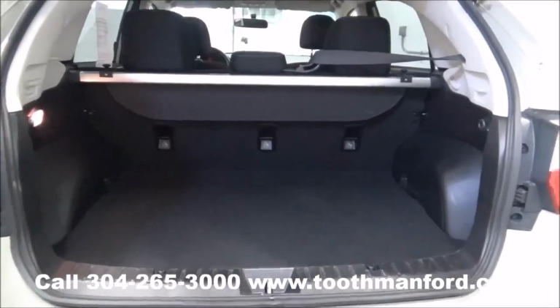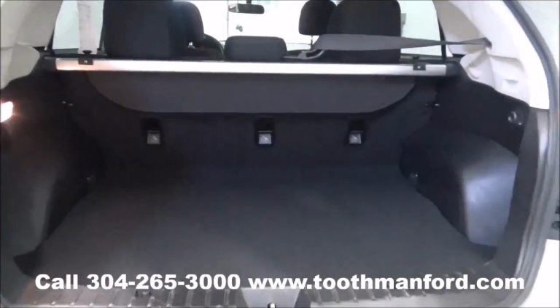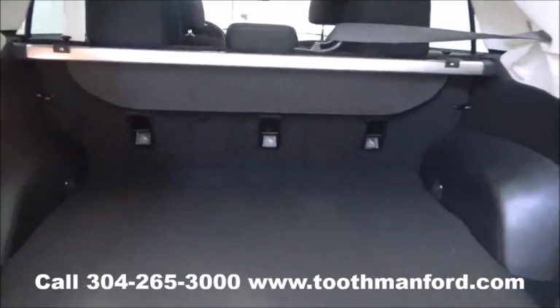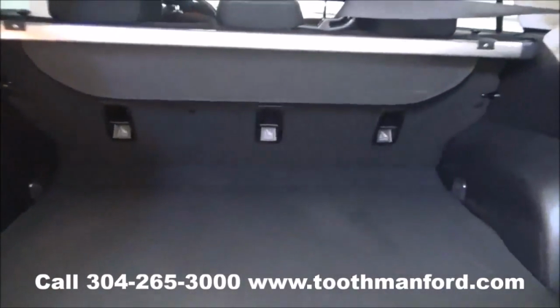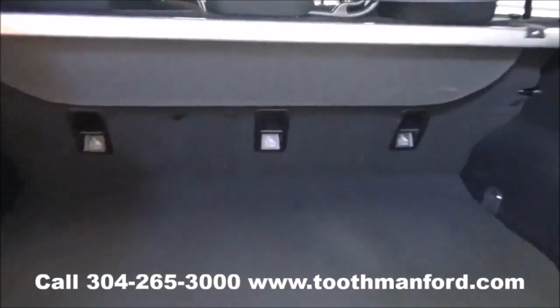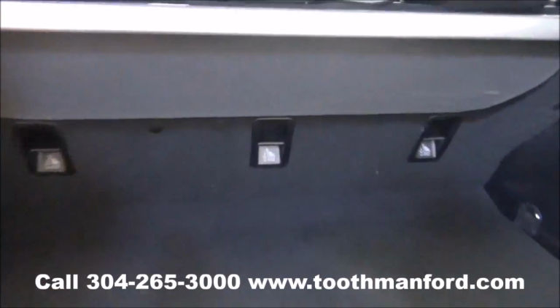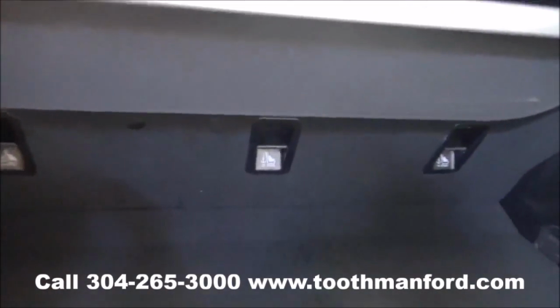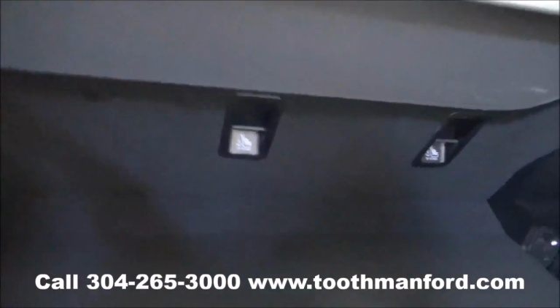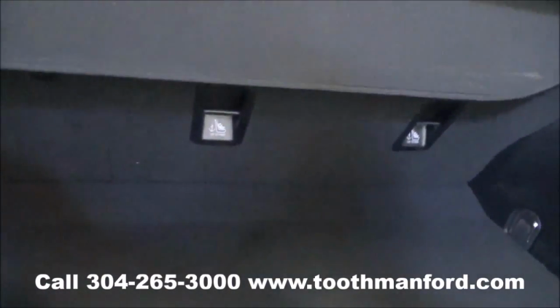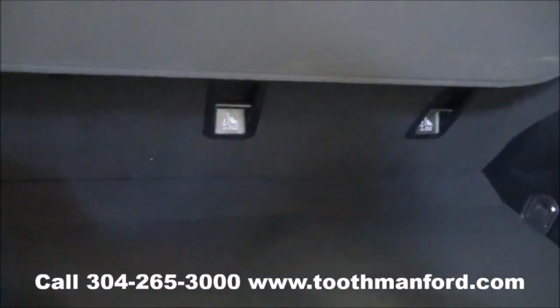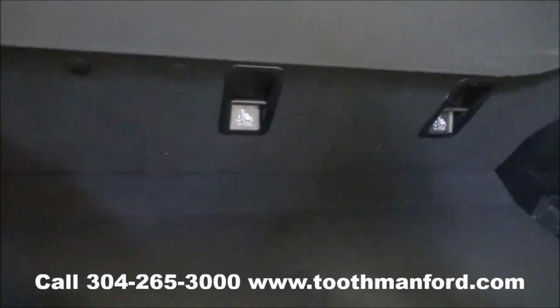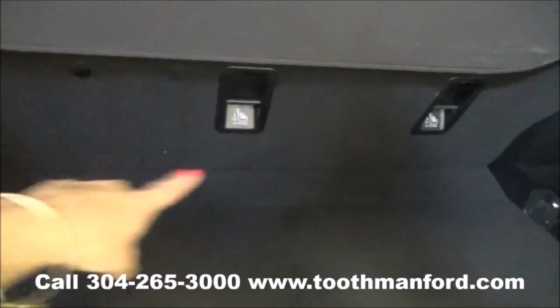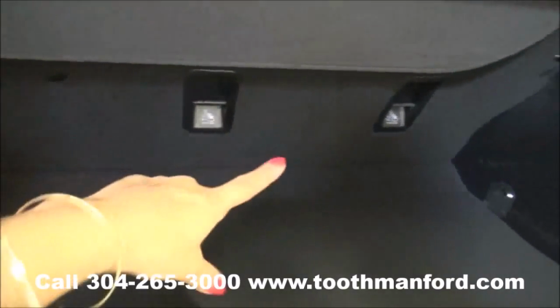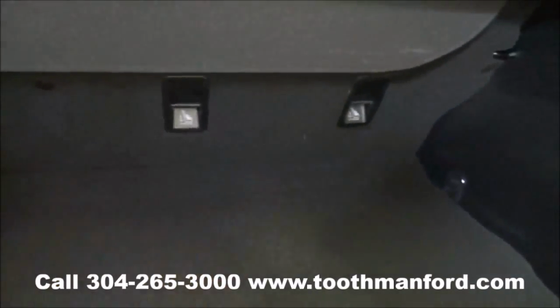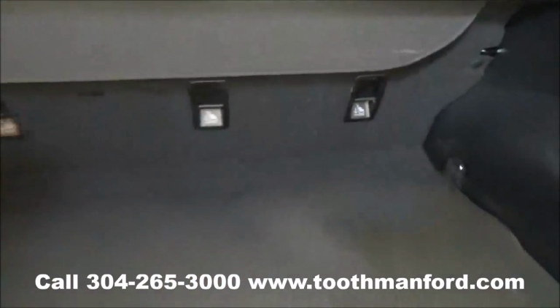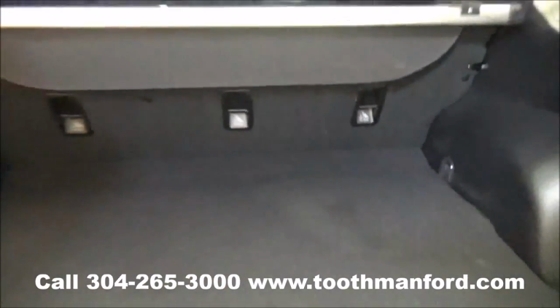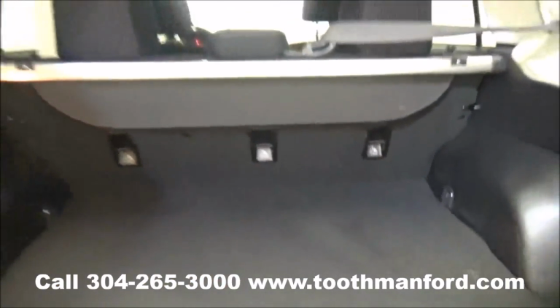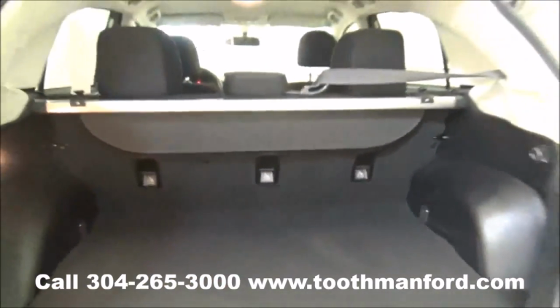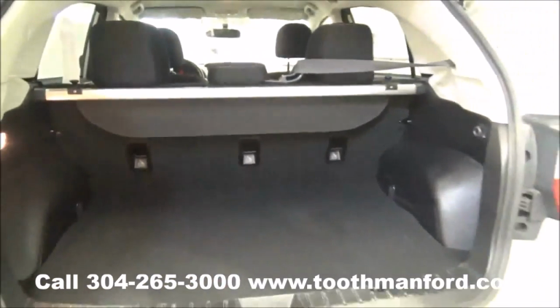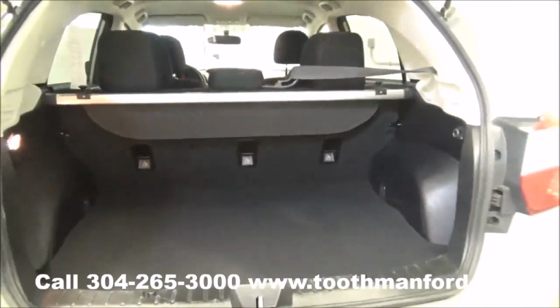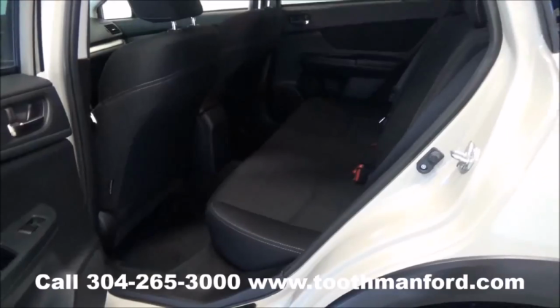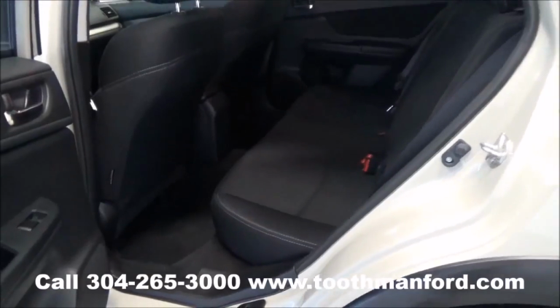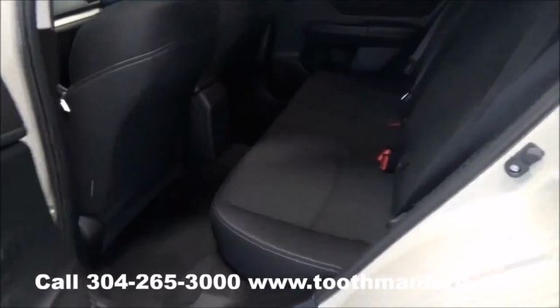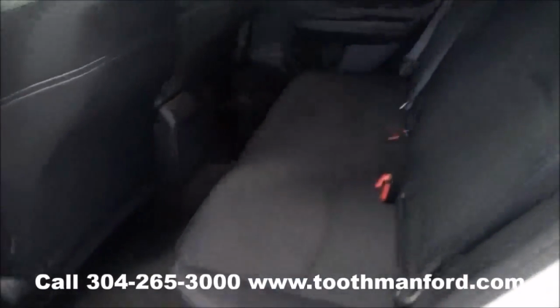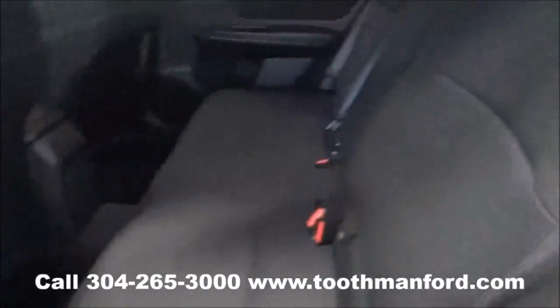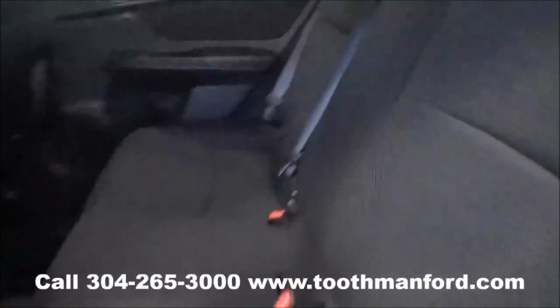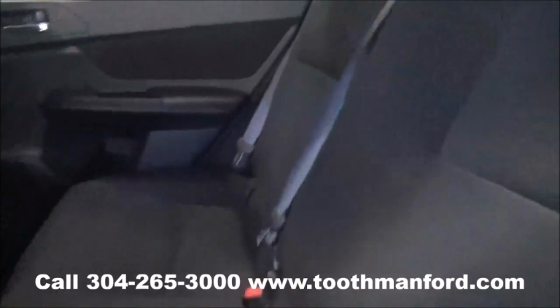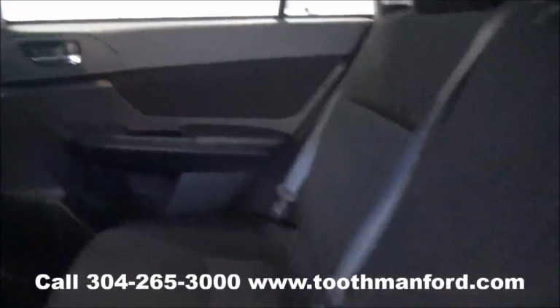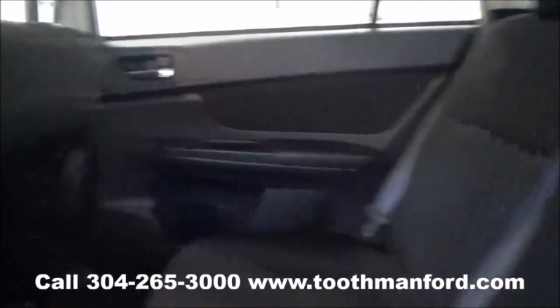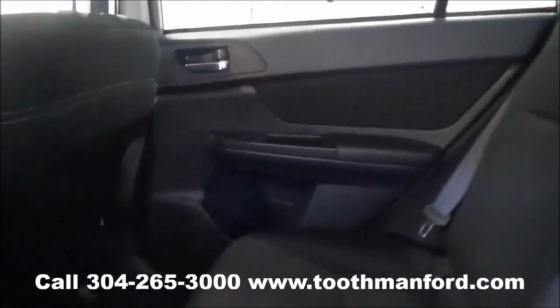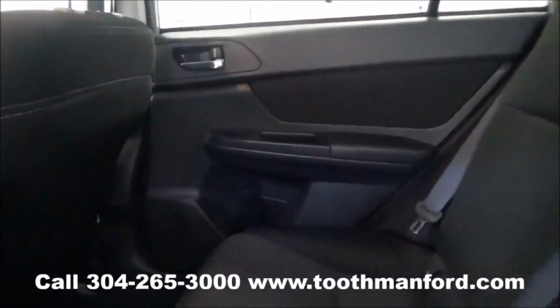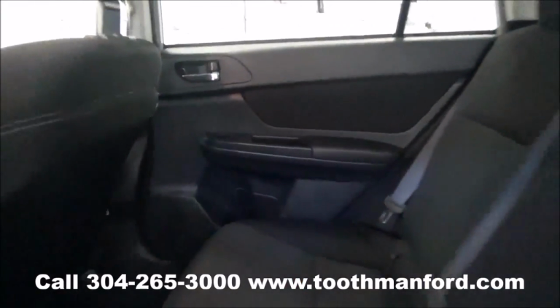Here's your trunk. It has the trunk cover here and your options to fold down your back seats. I'll show you the second row and how good condition it is.